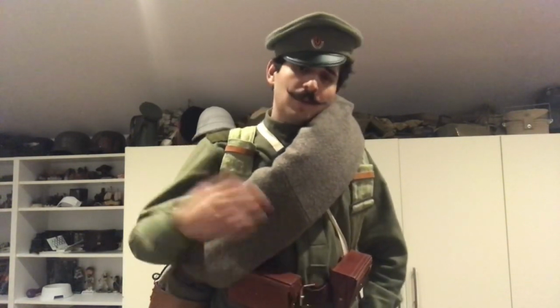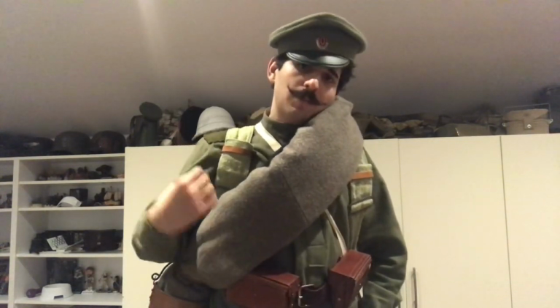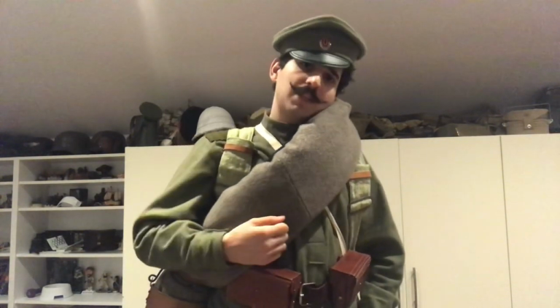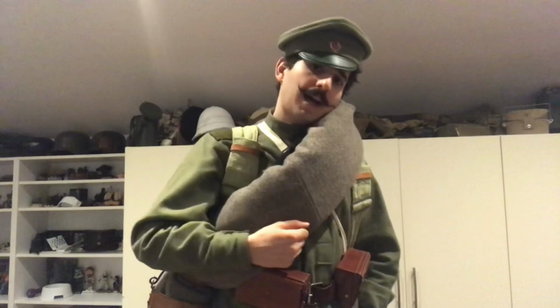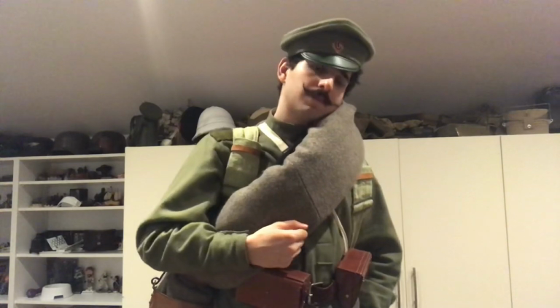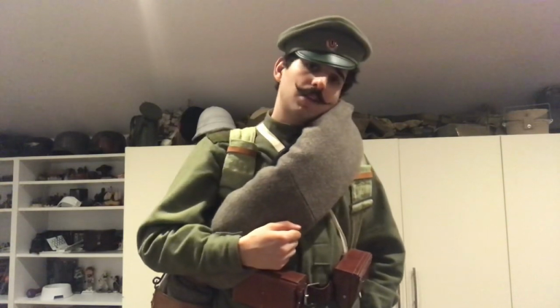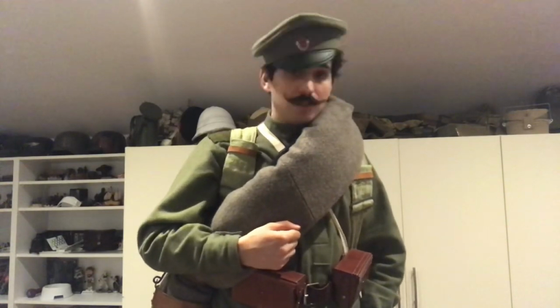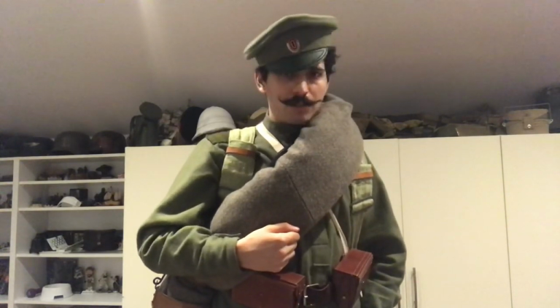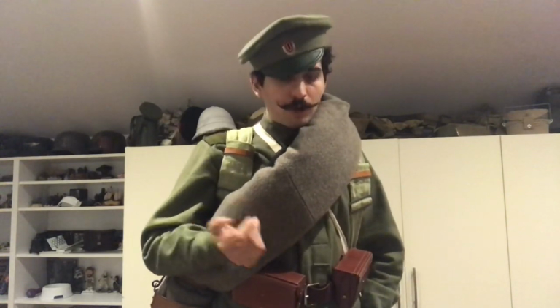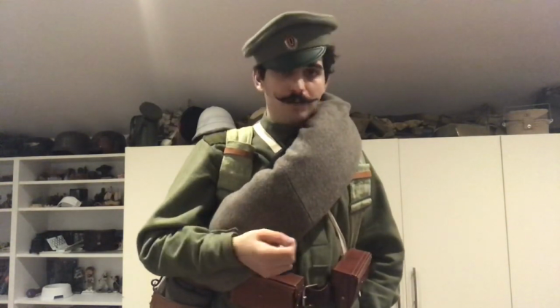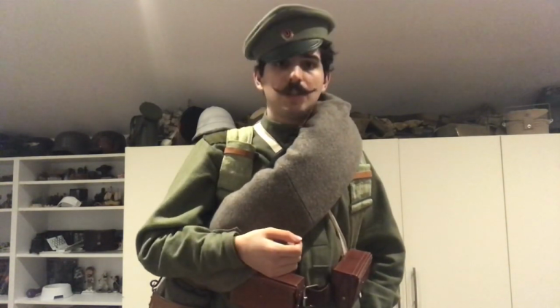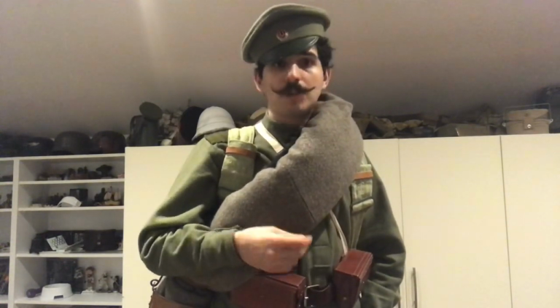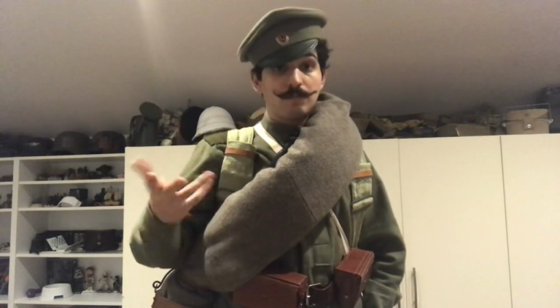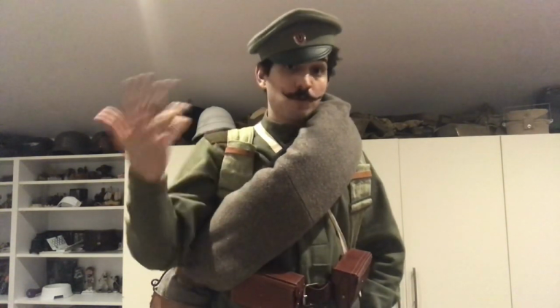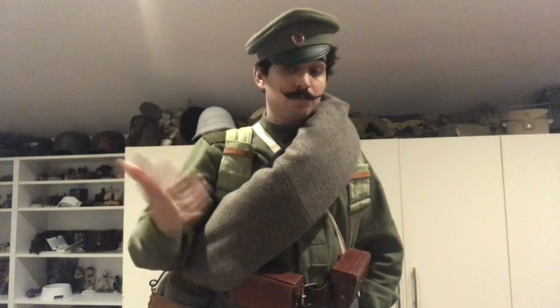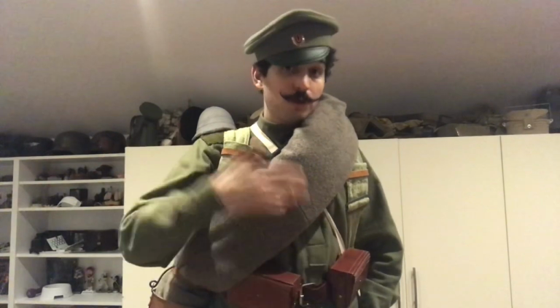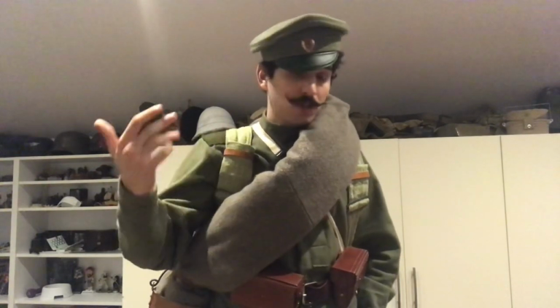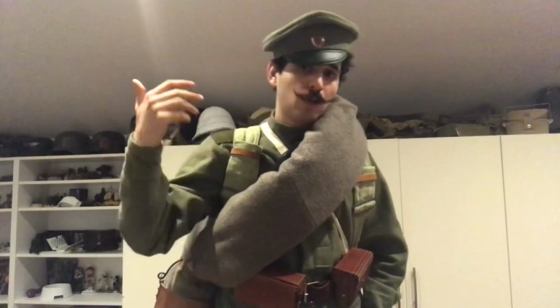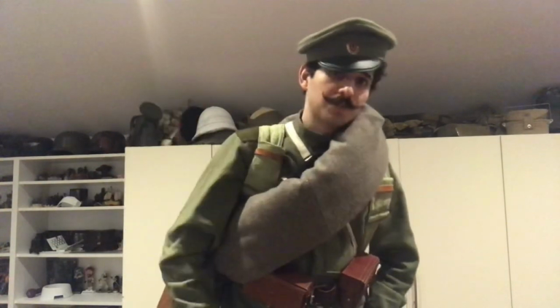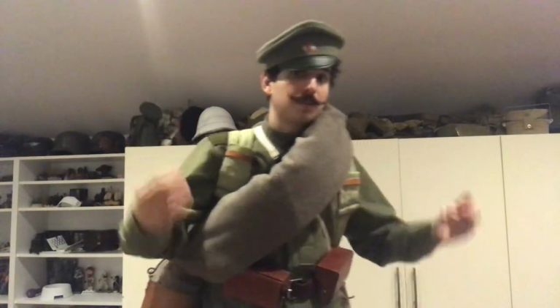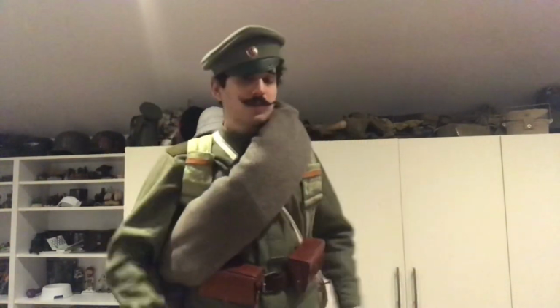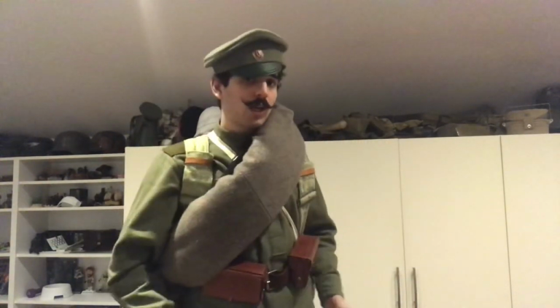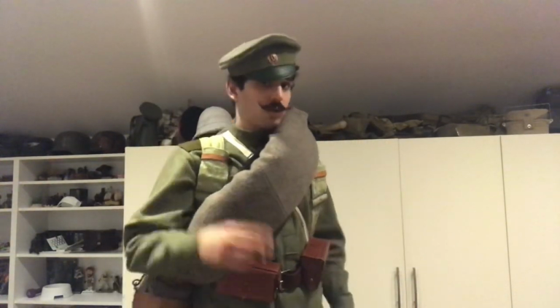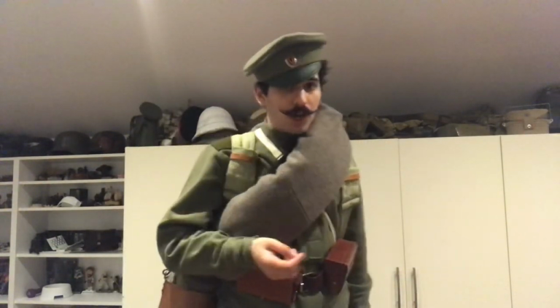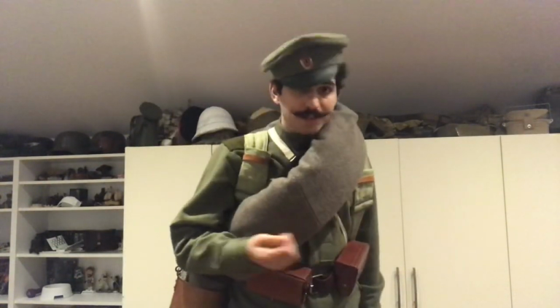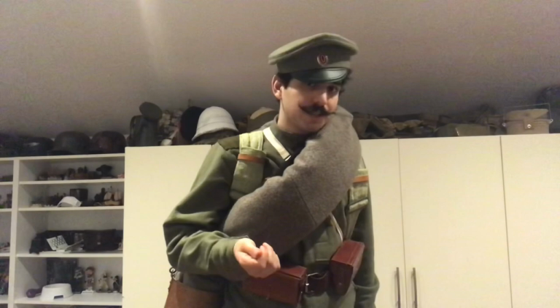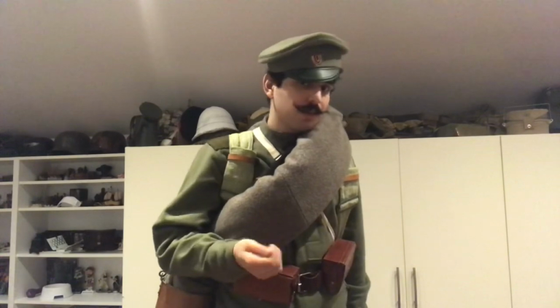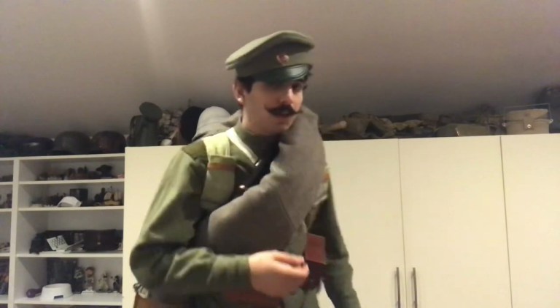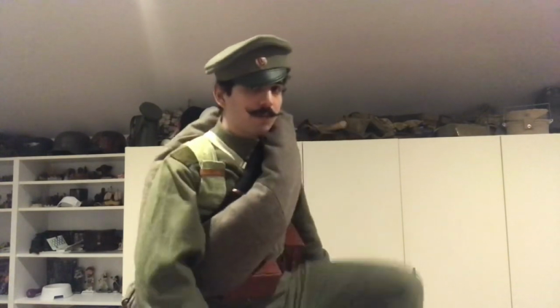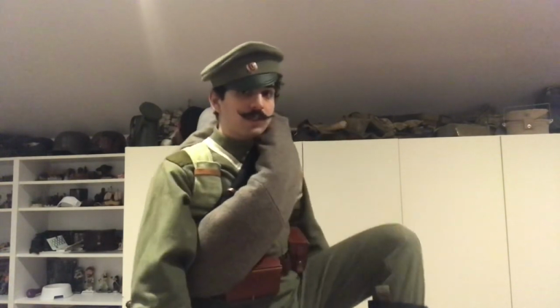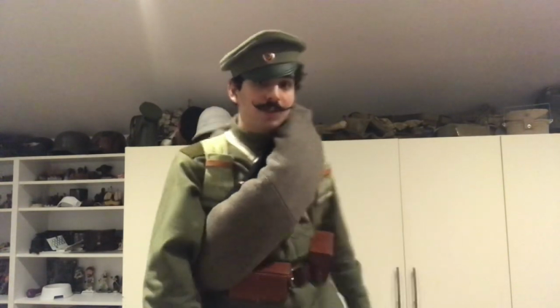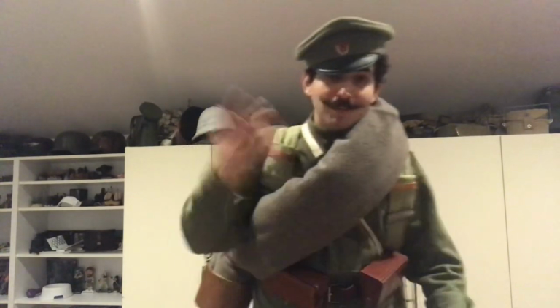Going down, I have the Gymnastyorka, which is the Russian uniform shirt or tunic, along with straight-legged trousers, which currently you can't see, sadly — but obviously you can imagine.